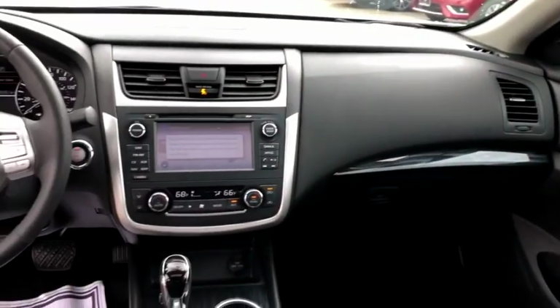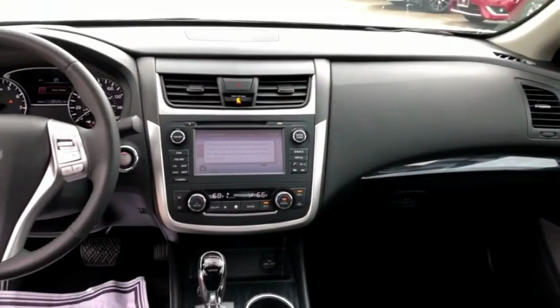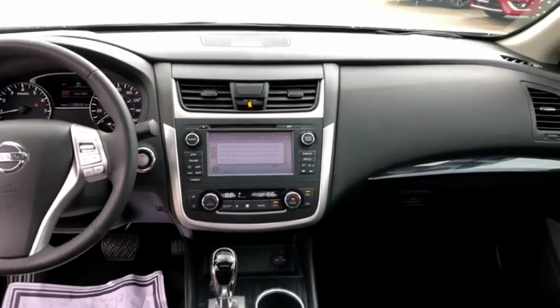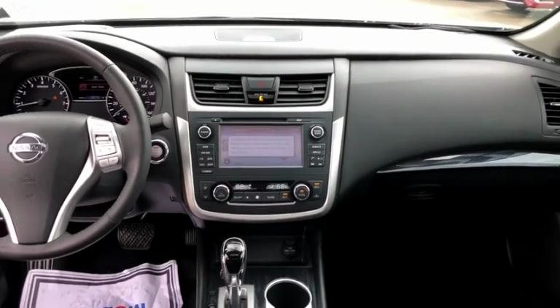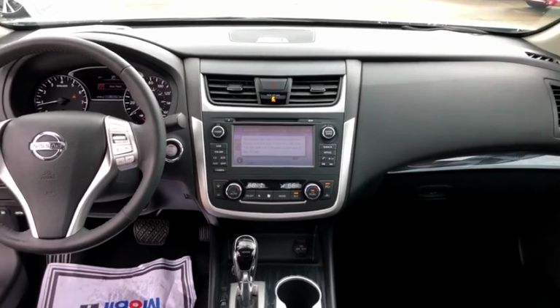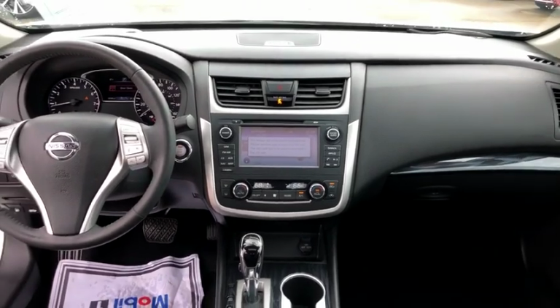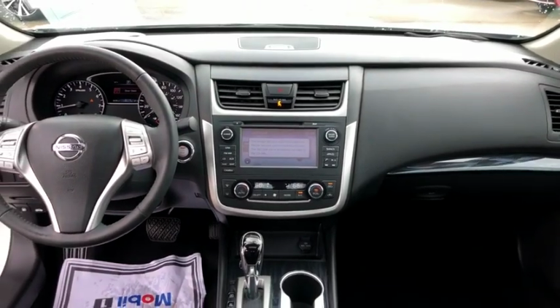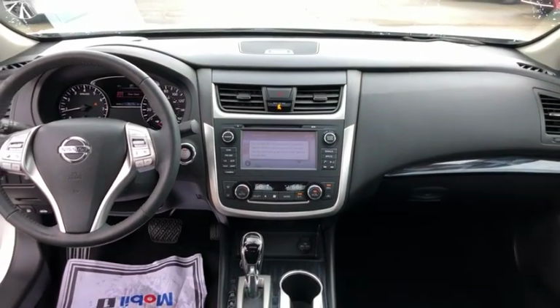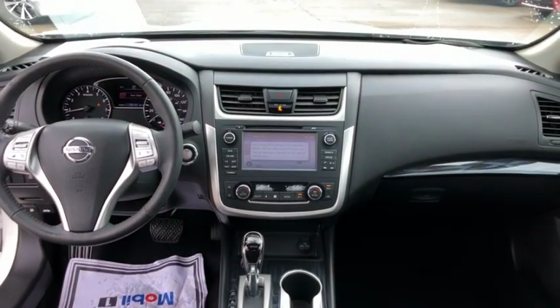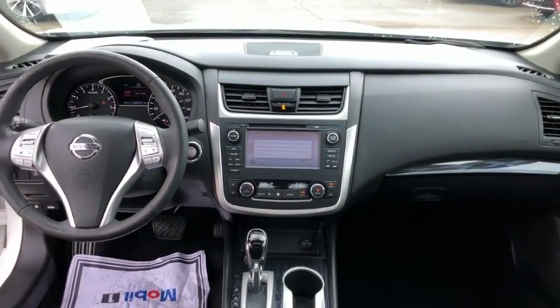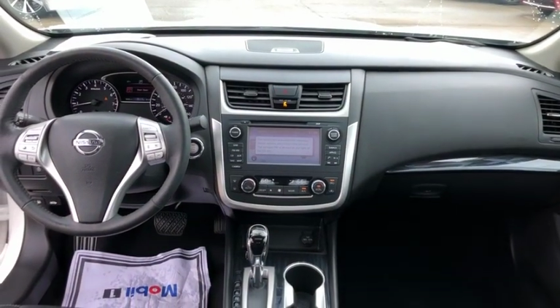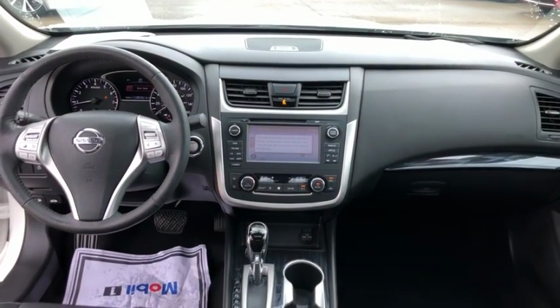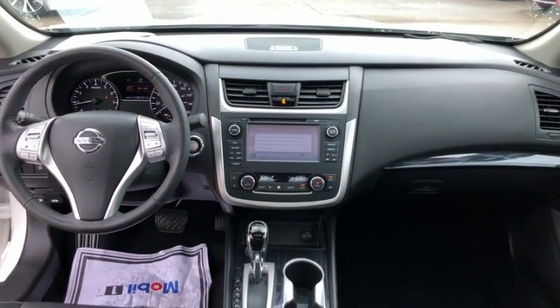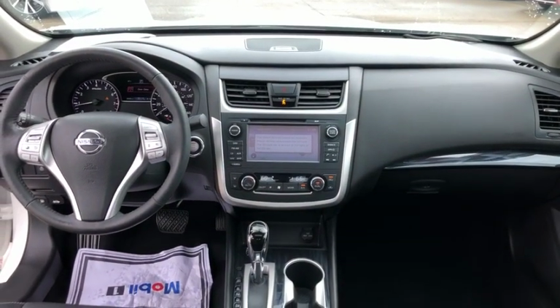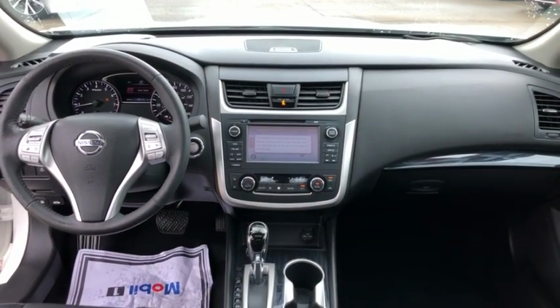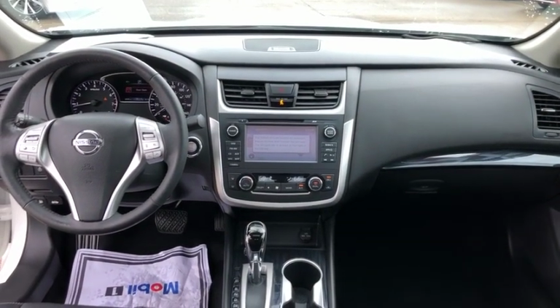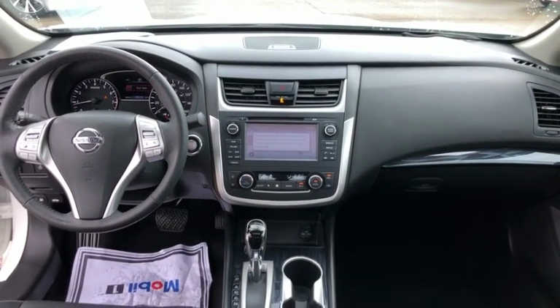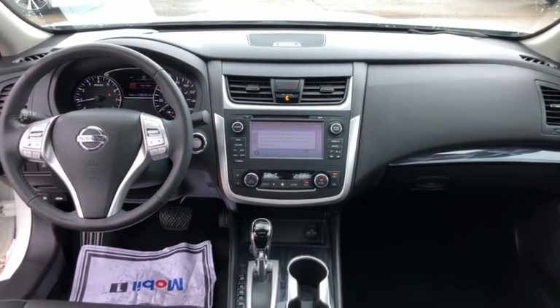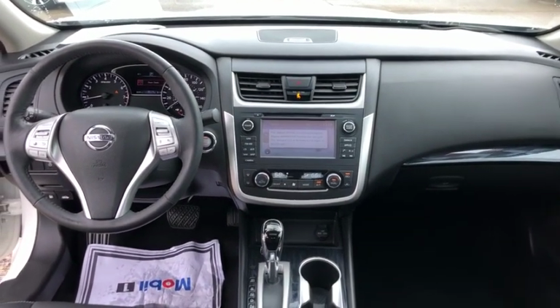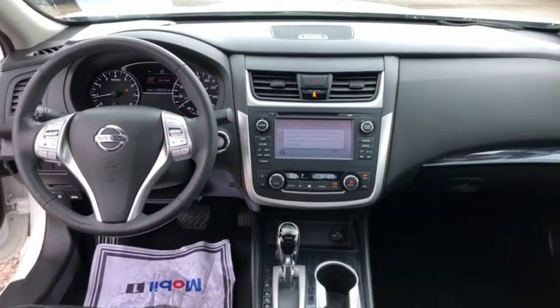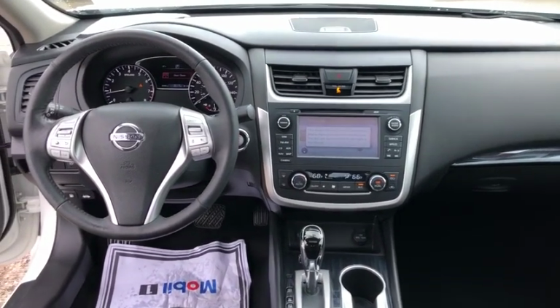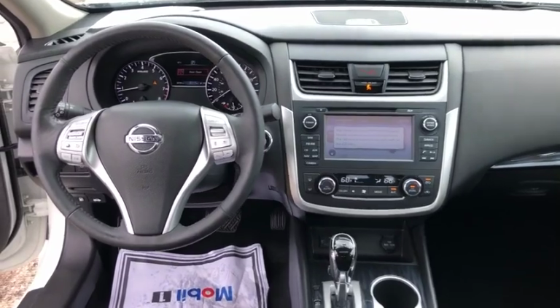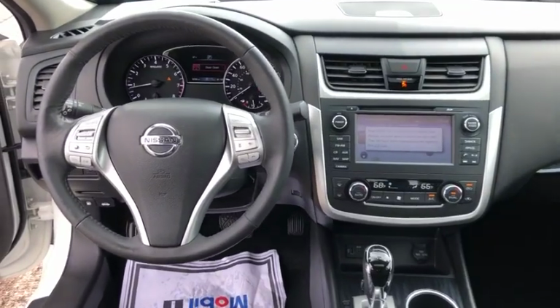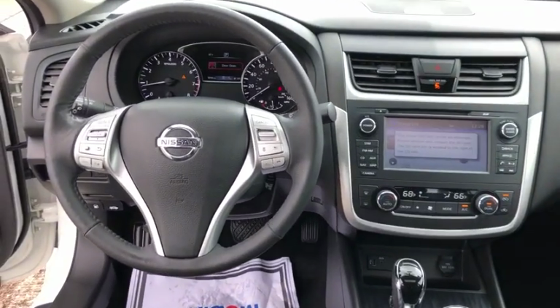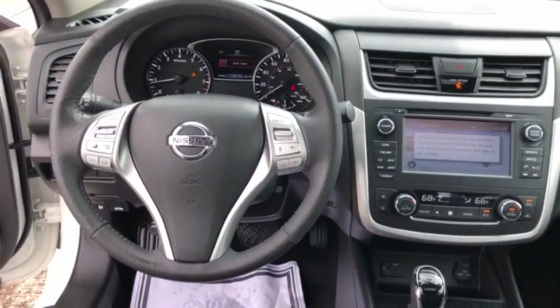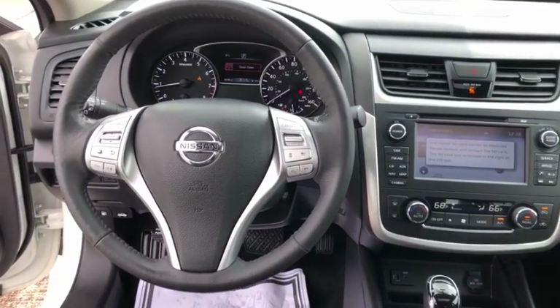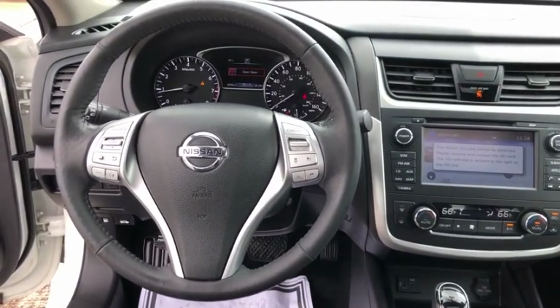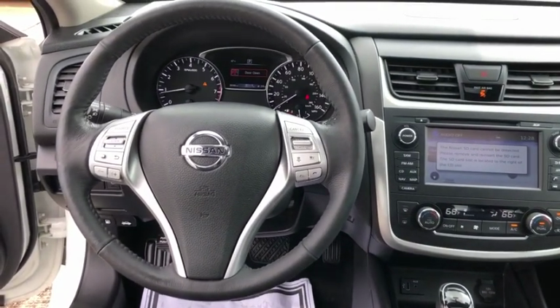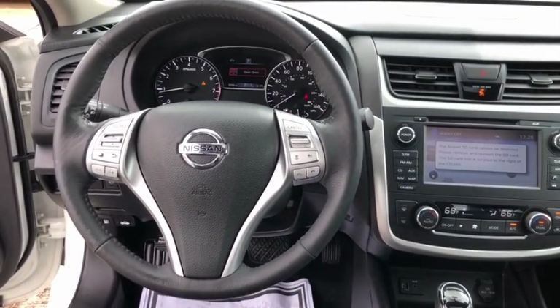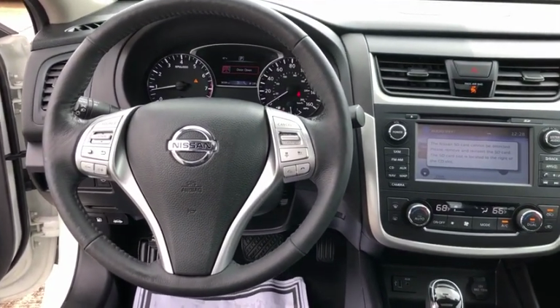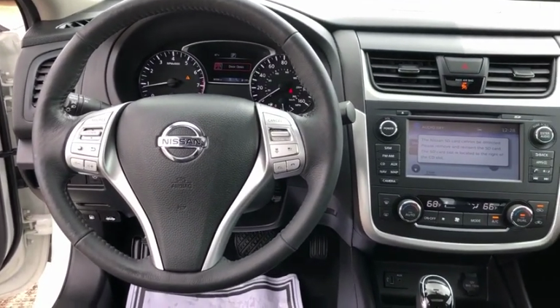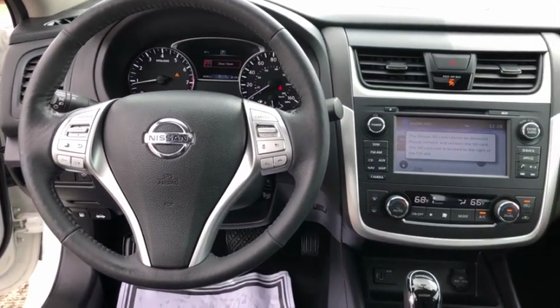Four-wheel disc brakes, center armrest, heated steering wheel, electronic stability control, fog lights, rear window defroster, CD player, and power windows.